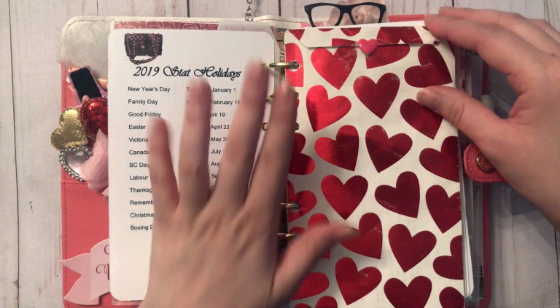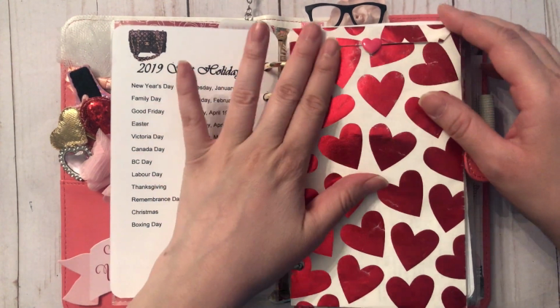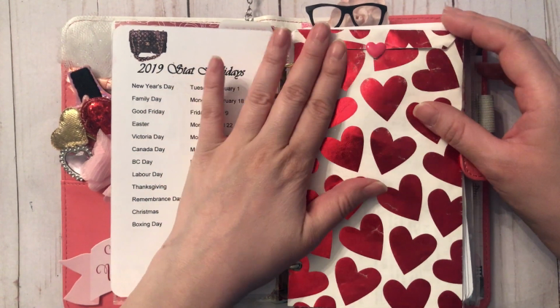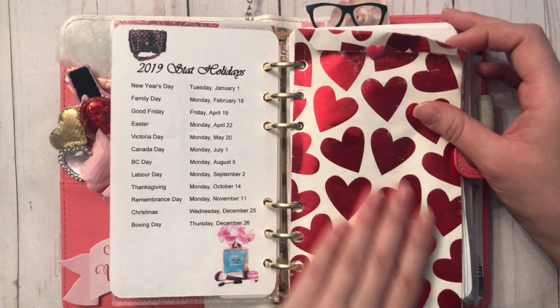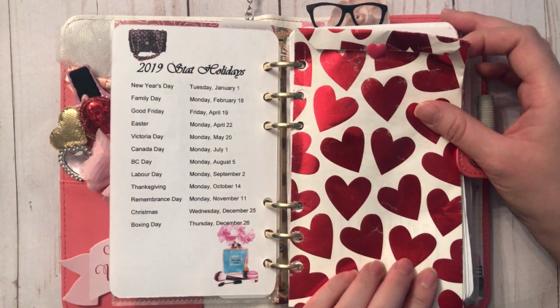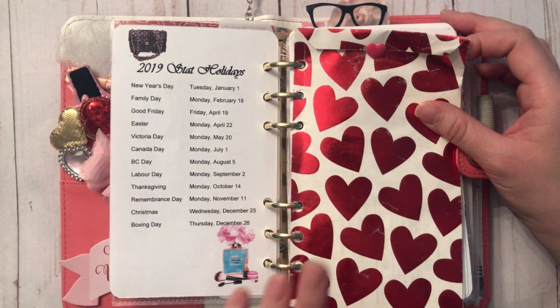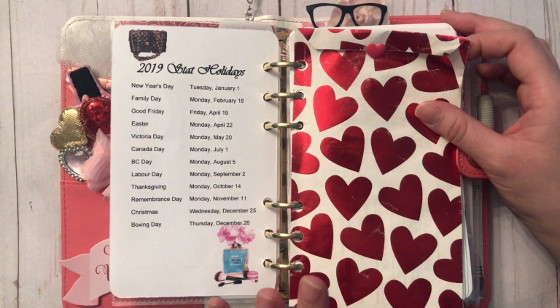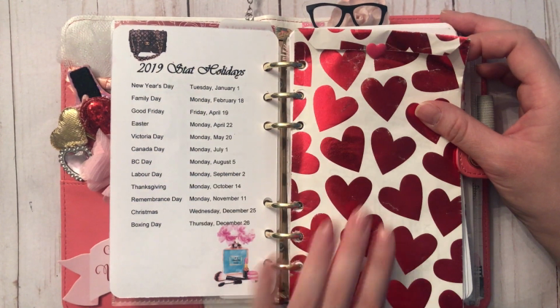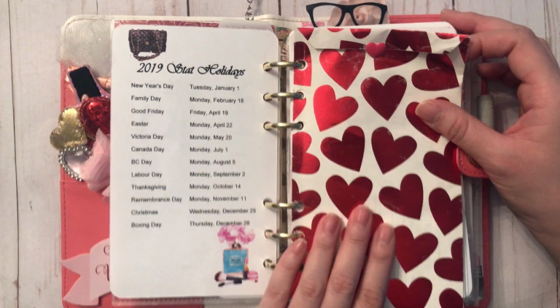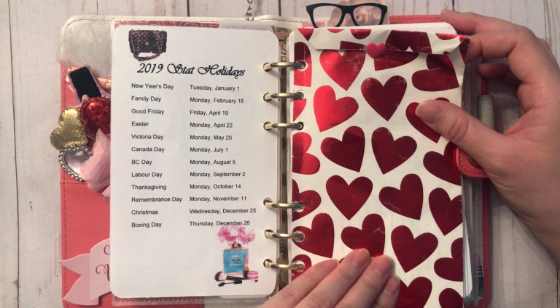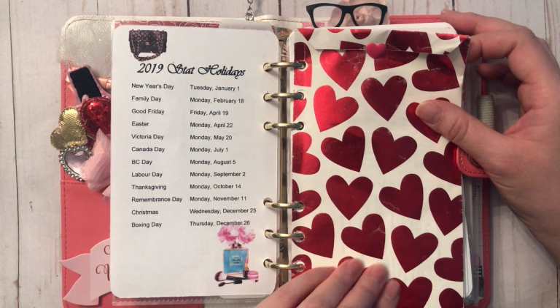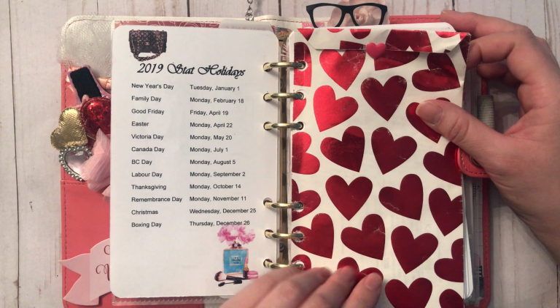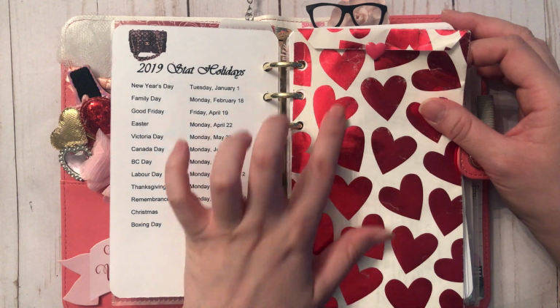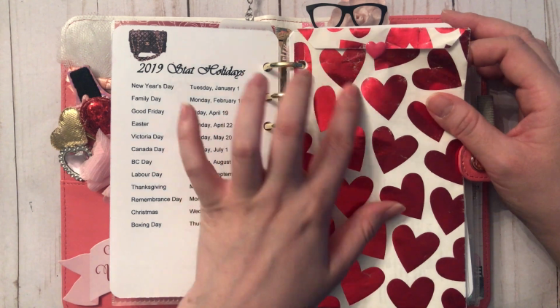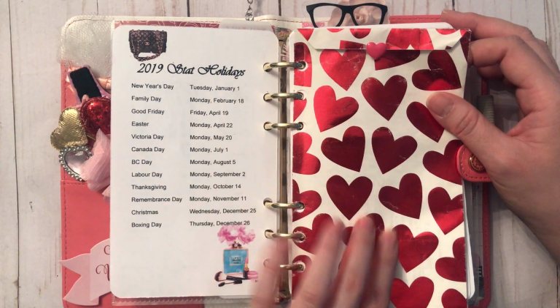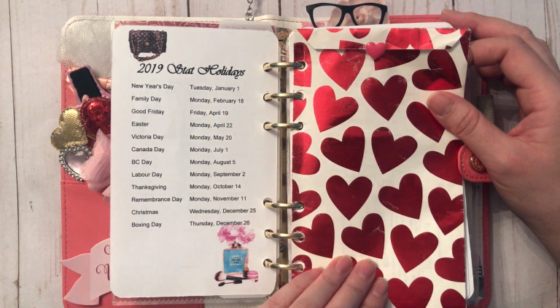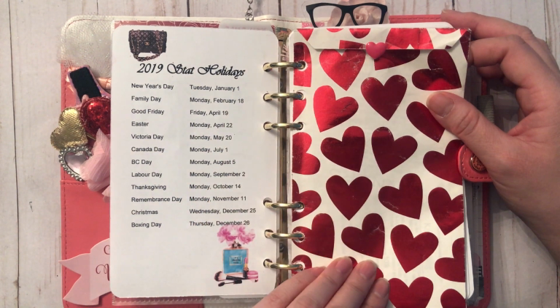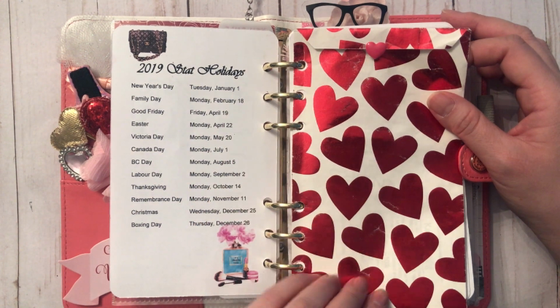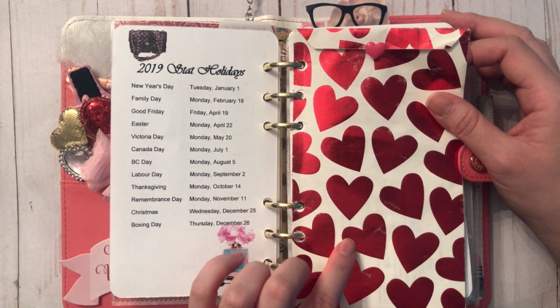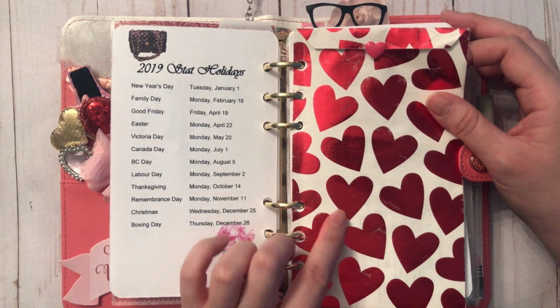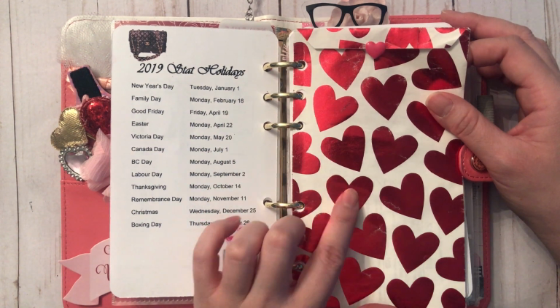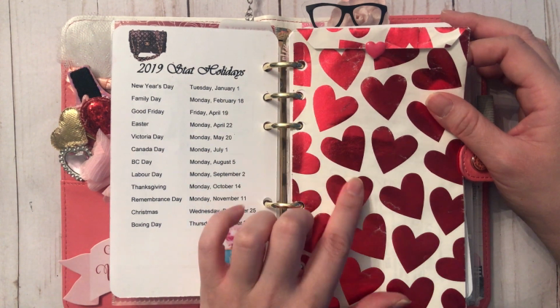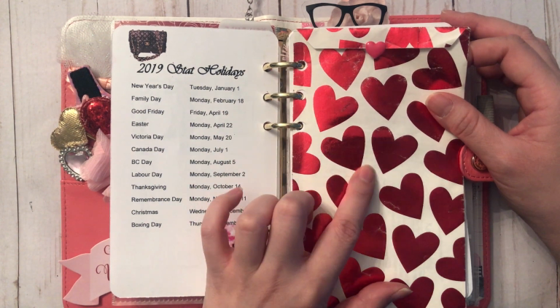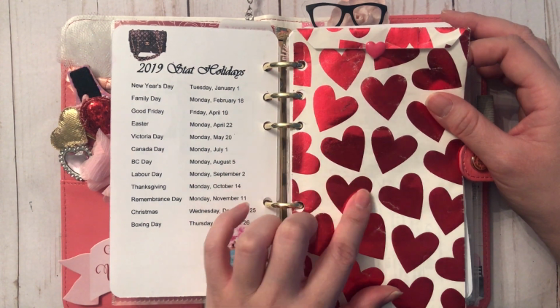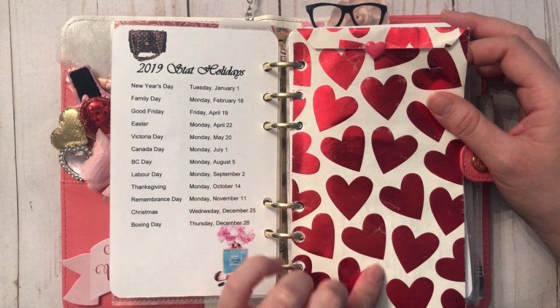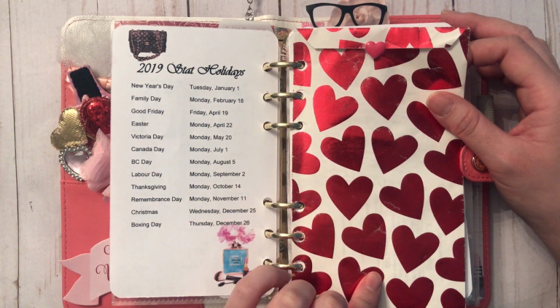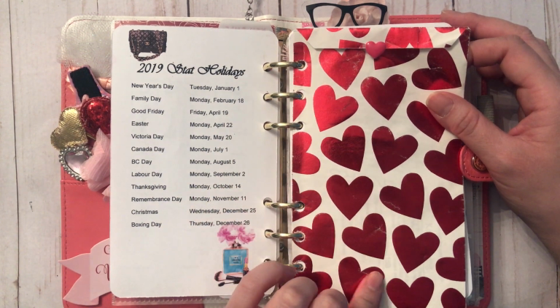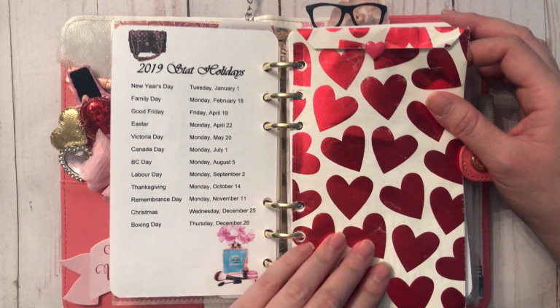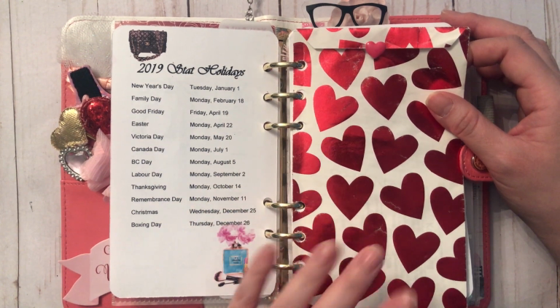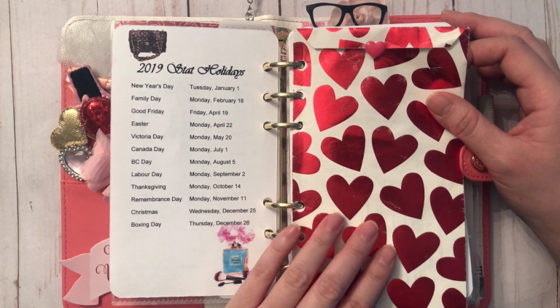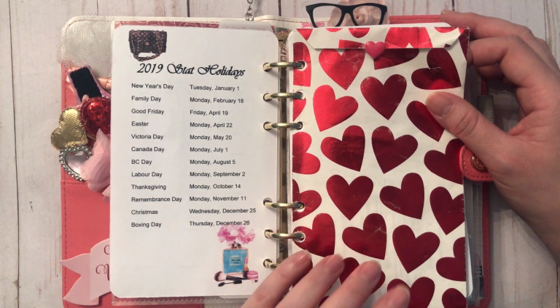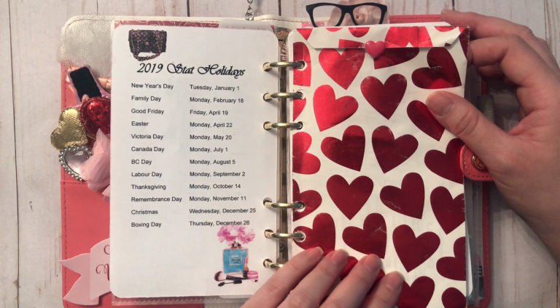This is something I used in last year's Valentine's planner — it's a really cute red hard foil treat bag that I got from Hobby Lobby.